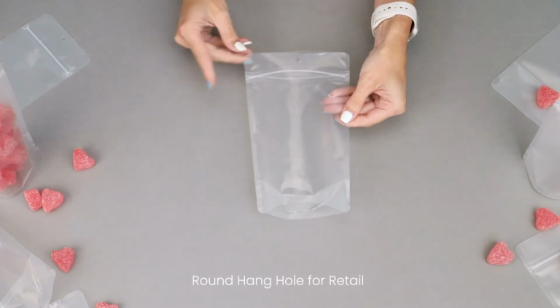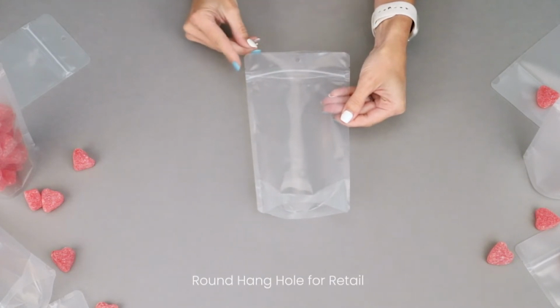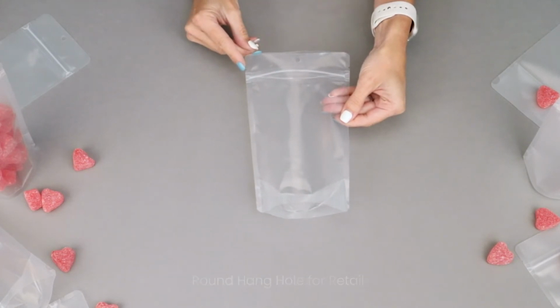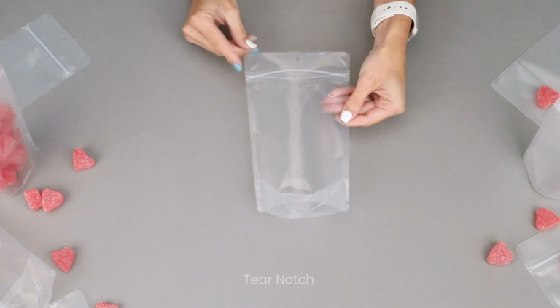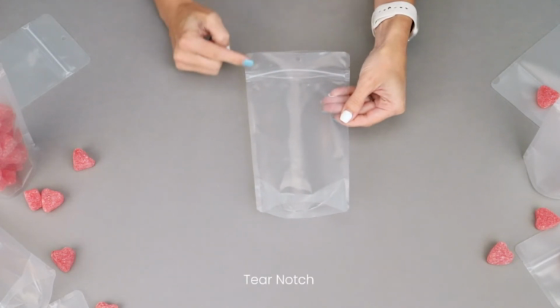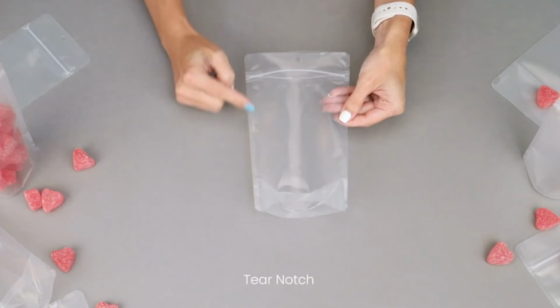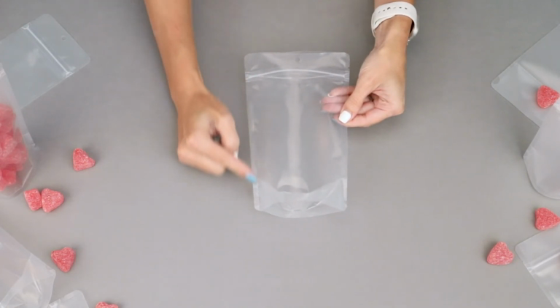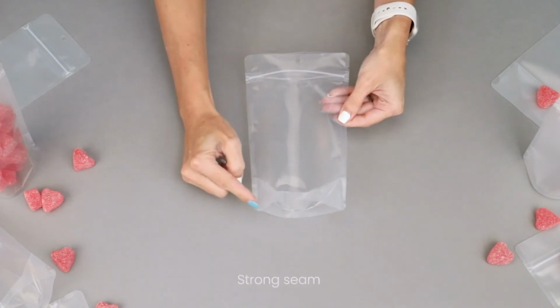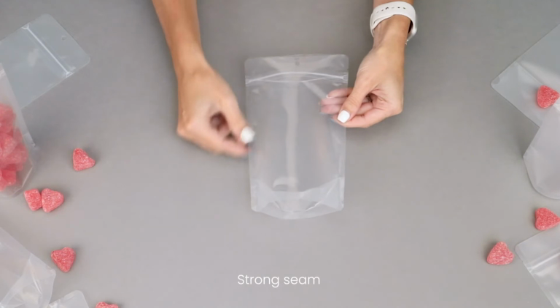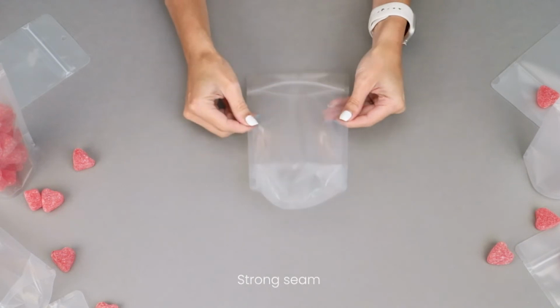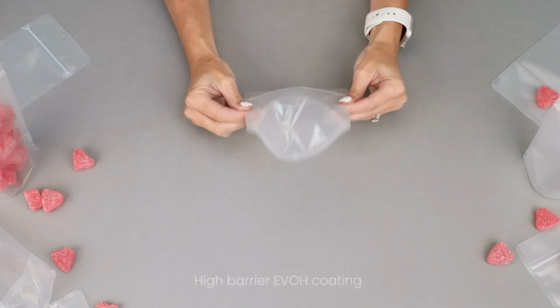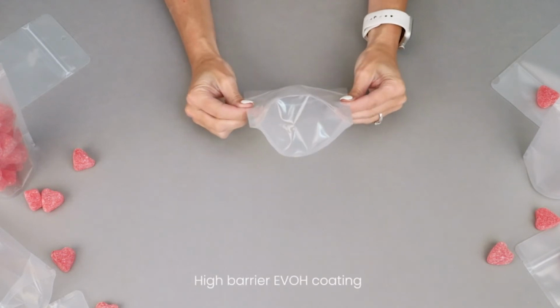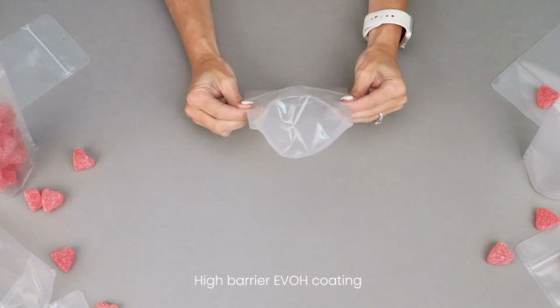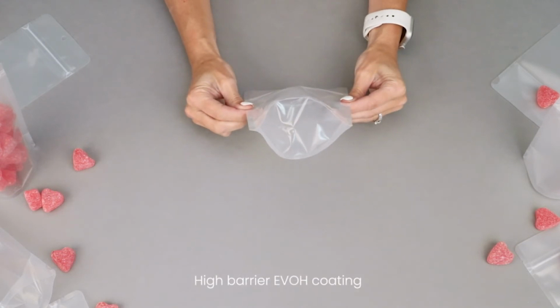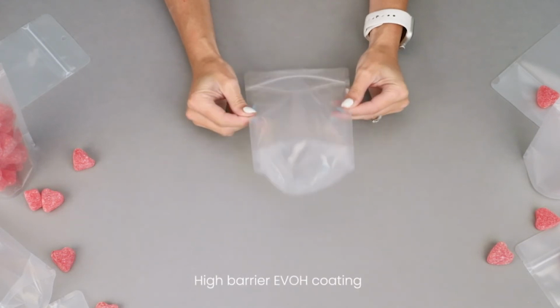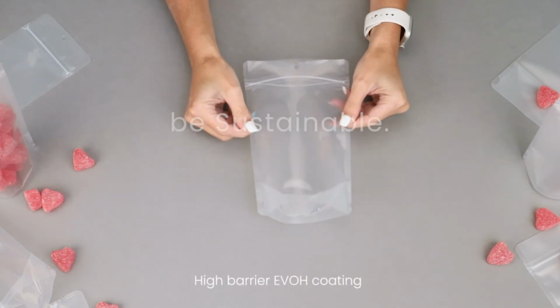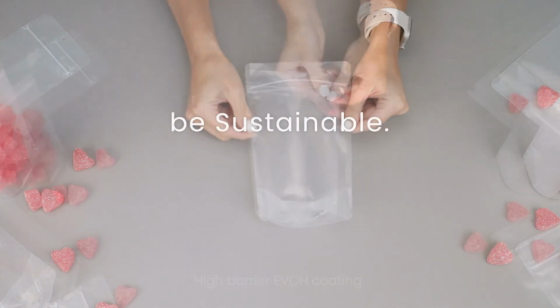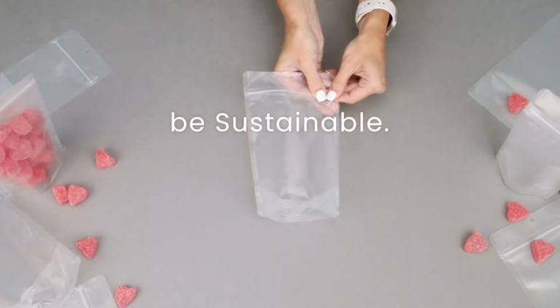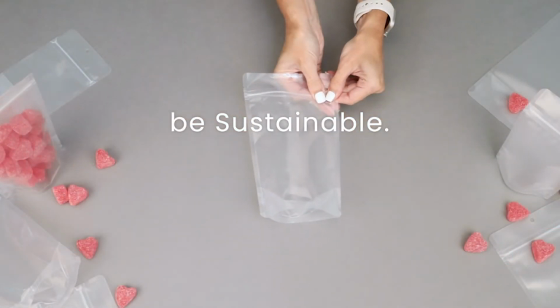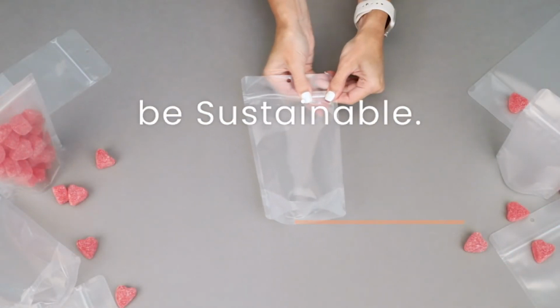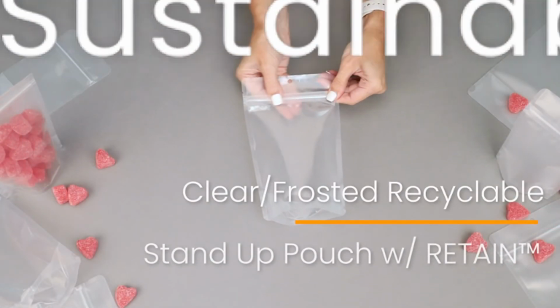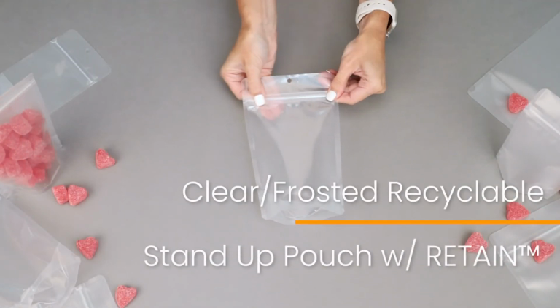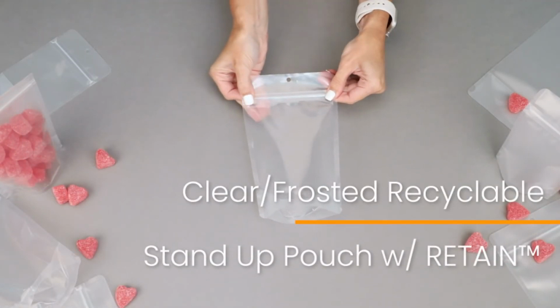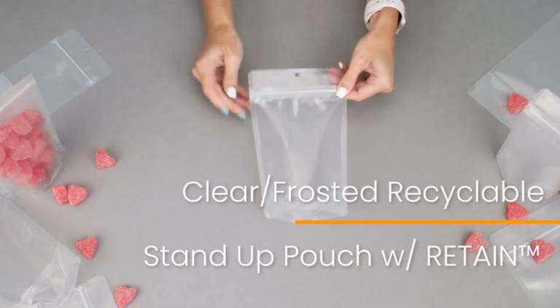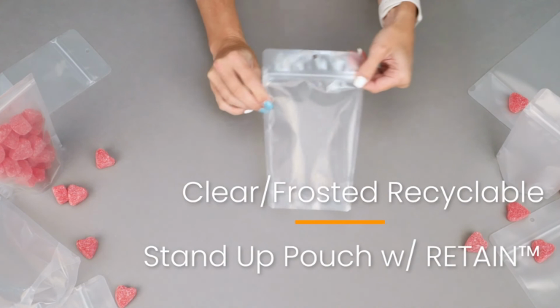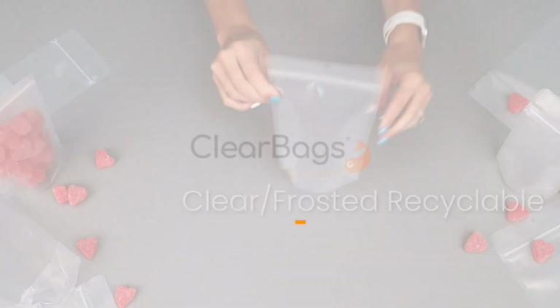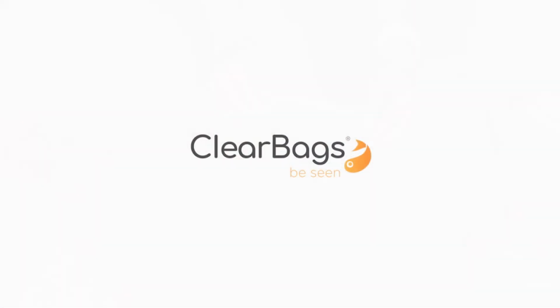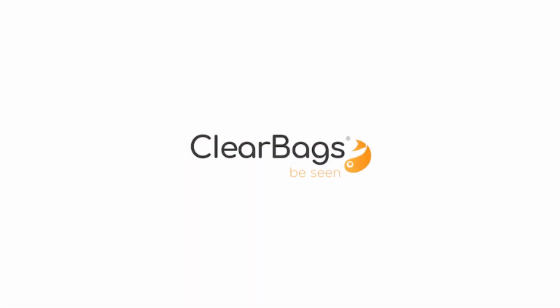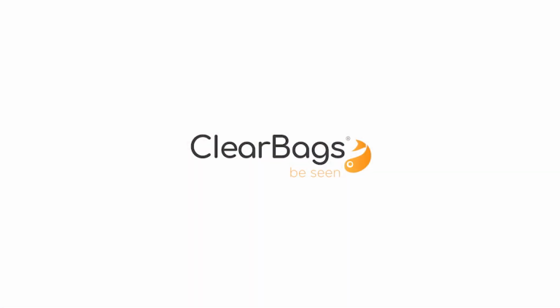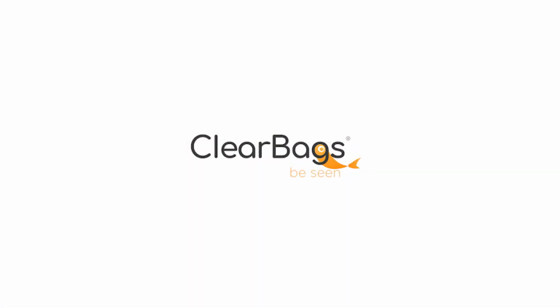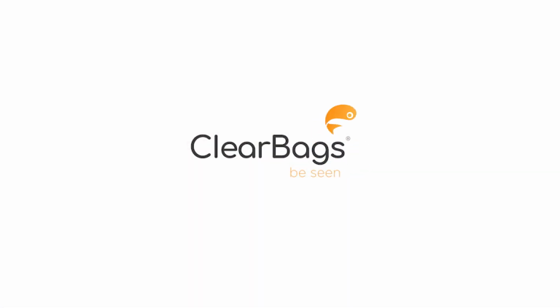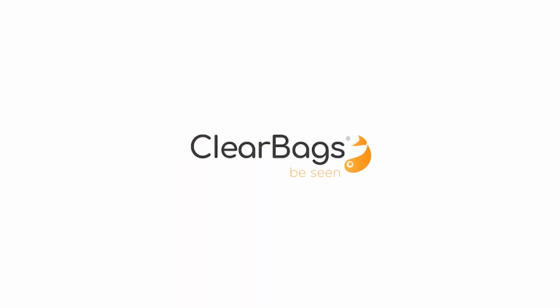The strong side seam and high barrier EVOH coating makes these bags the perfect choice for a variety of products. Be sustainable with clear and frosted recyclable pouches with Retain by Clear bags.